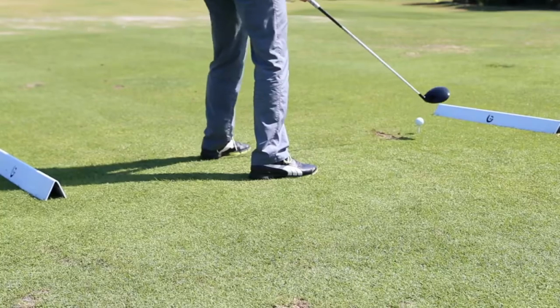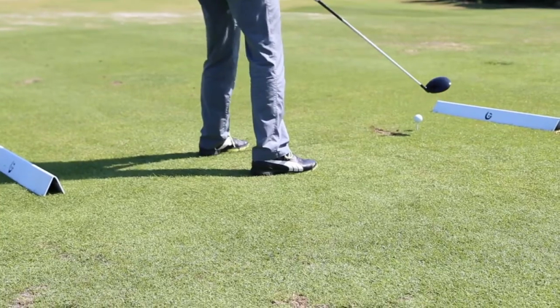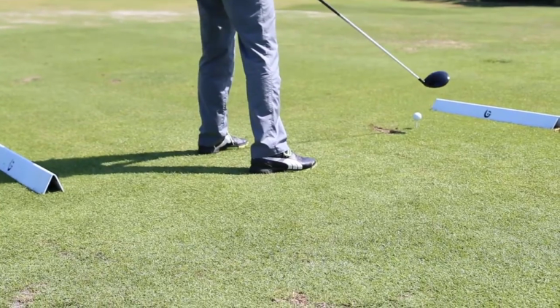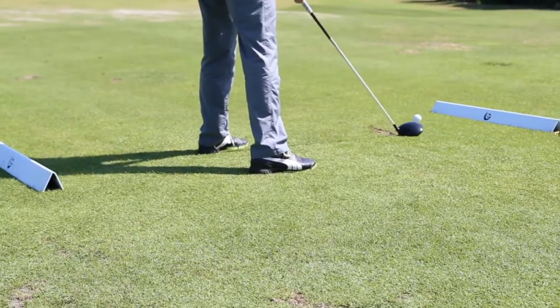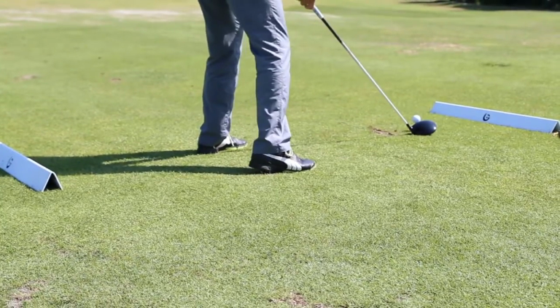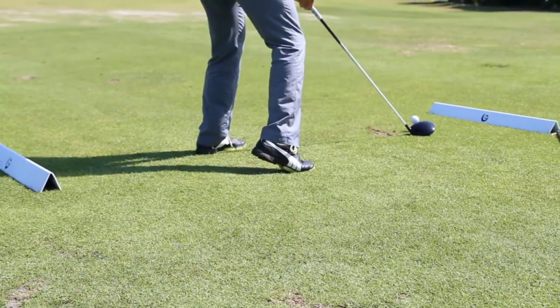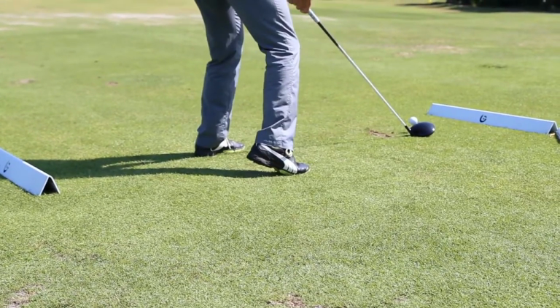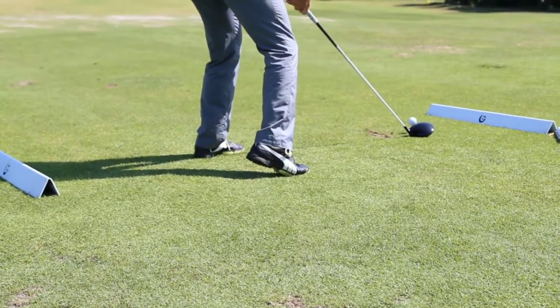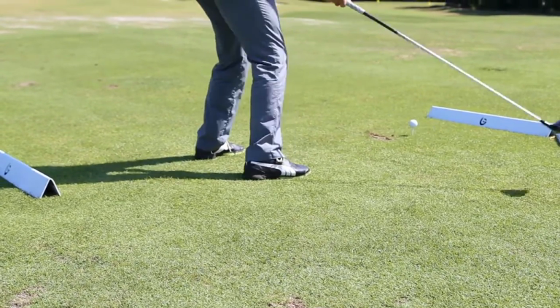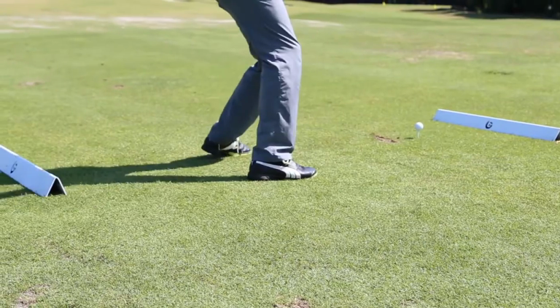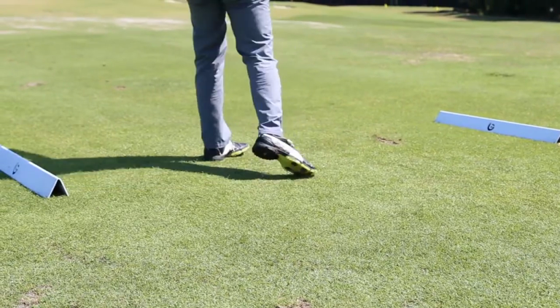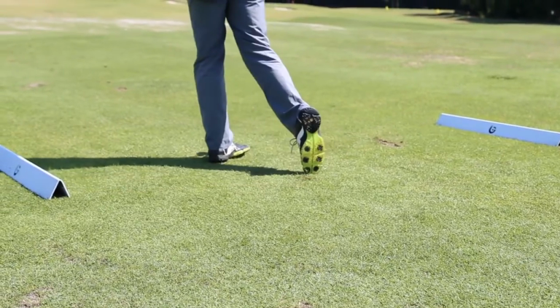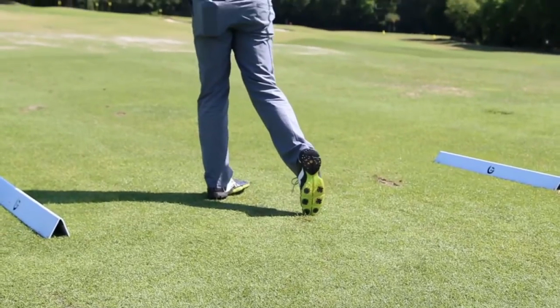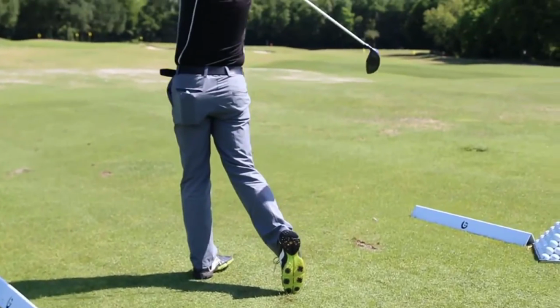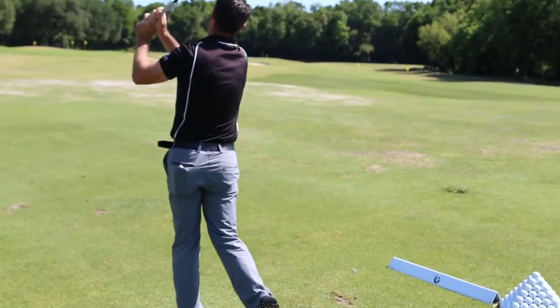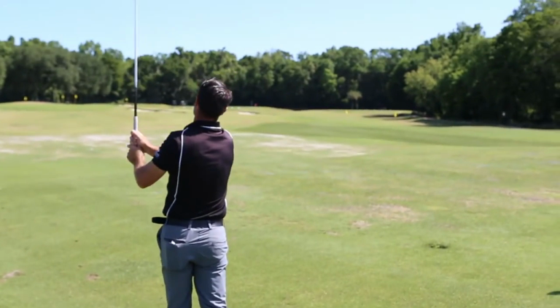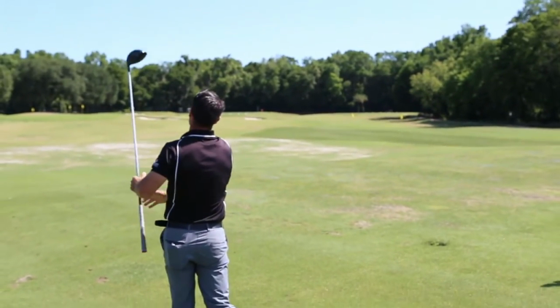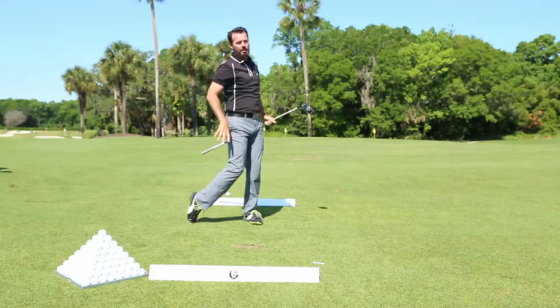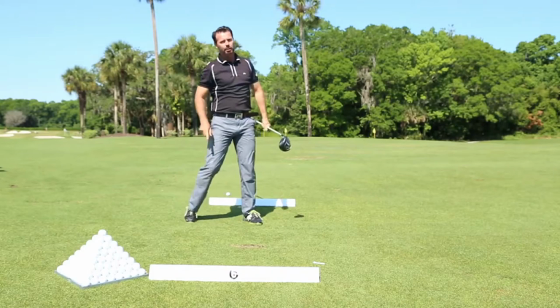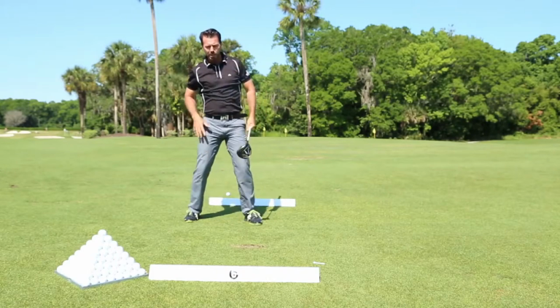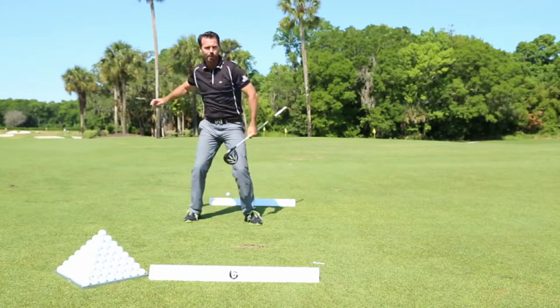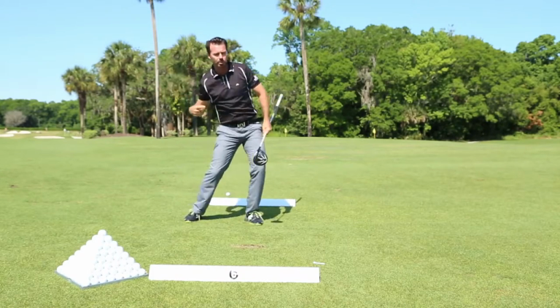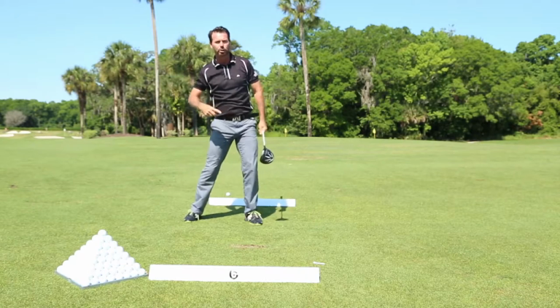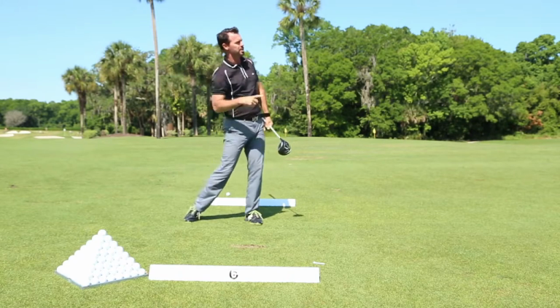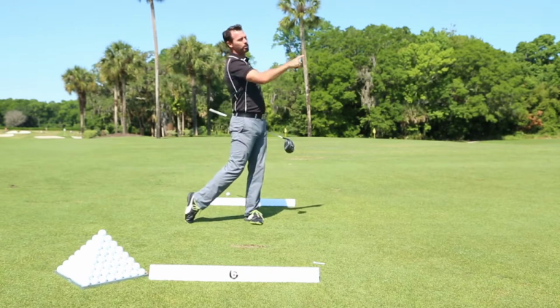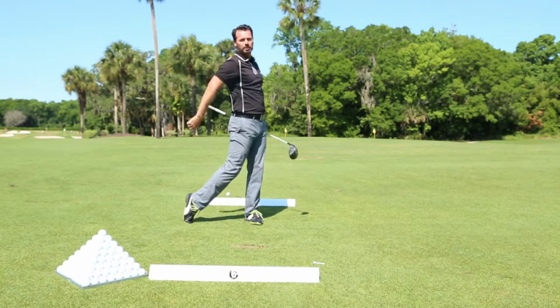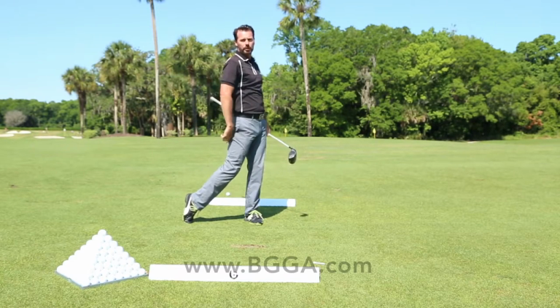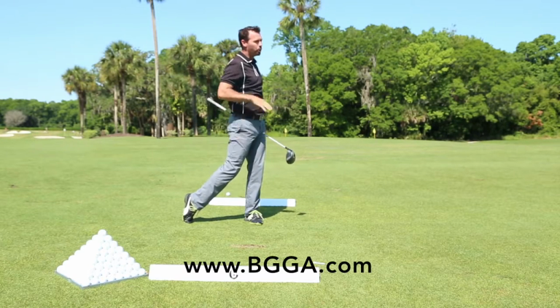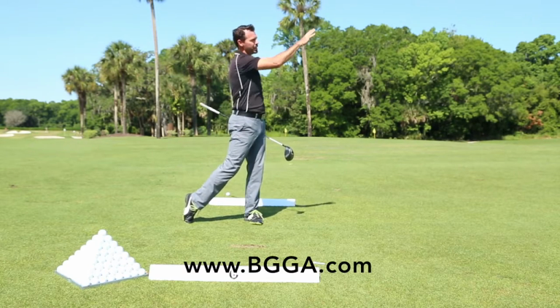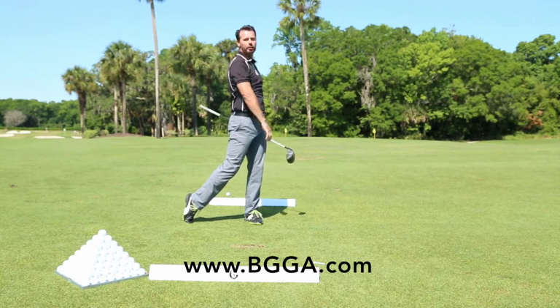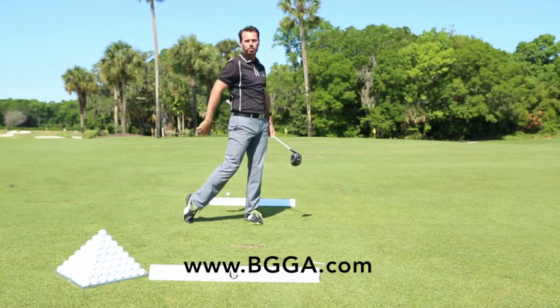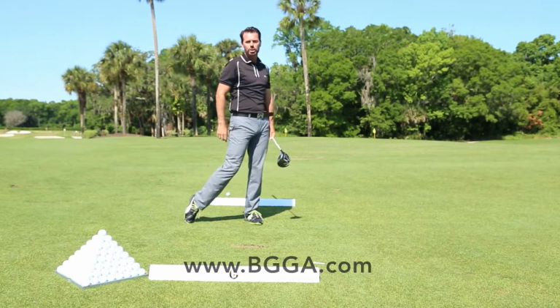So as we said, take the normal set up, right heel up, slam it down. By slamming down, I've really got some pressure that we can force more energy going forward towards the shot.